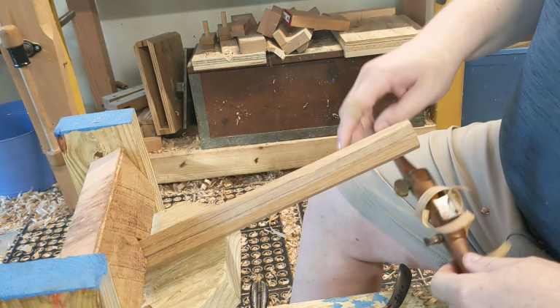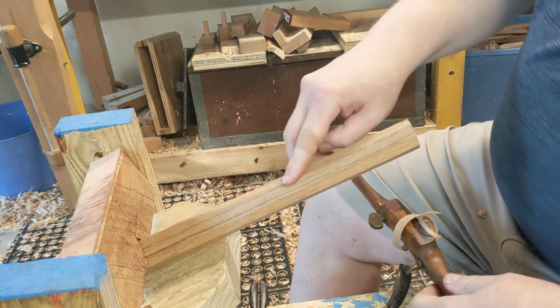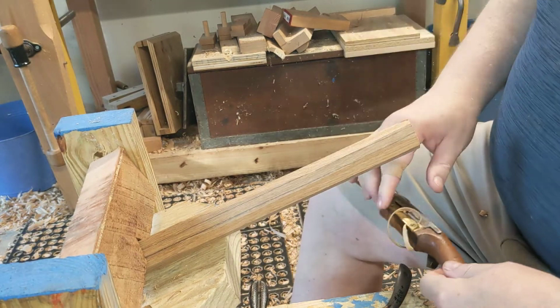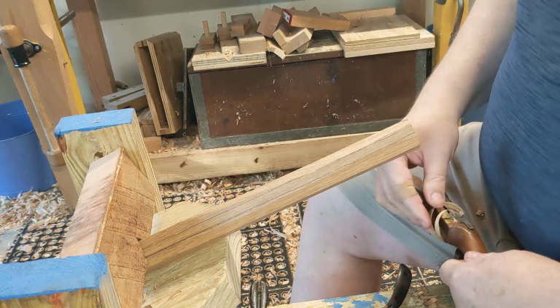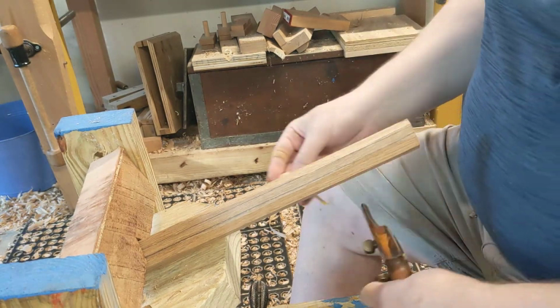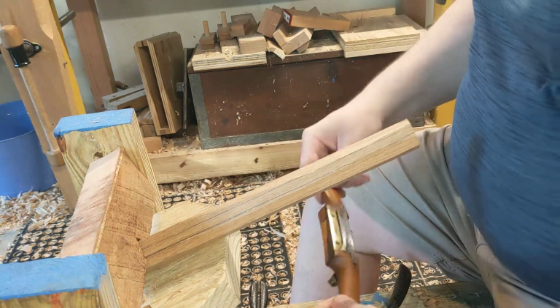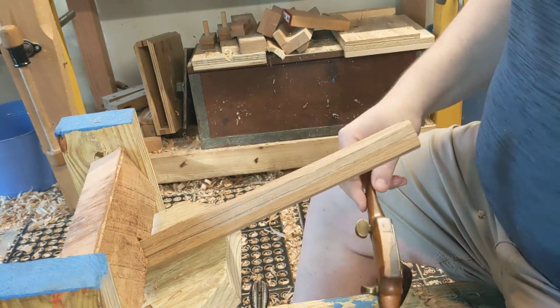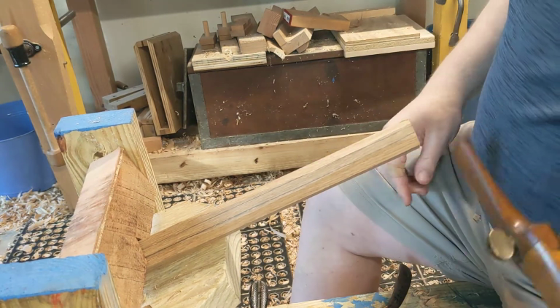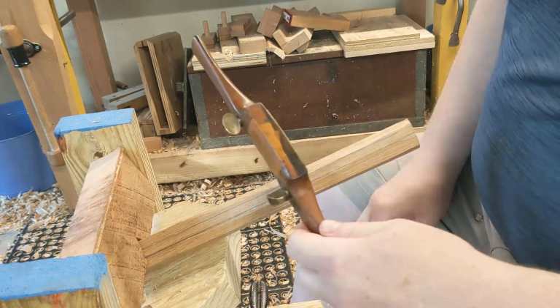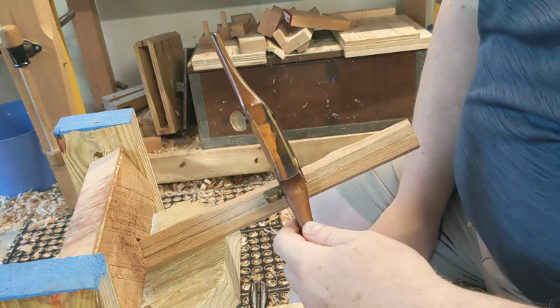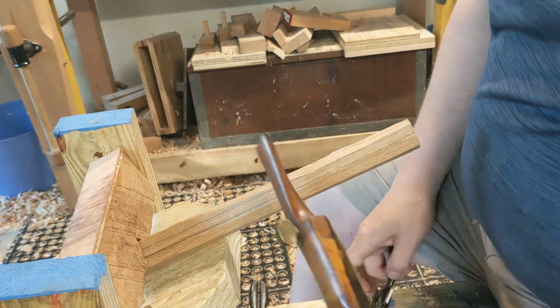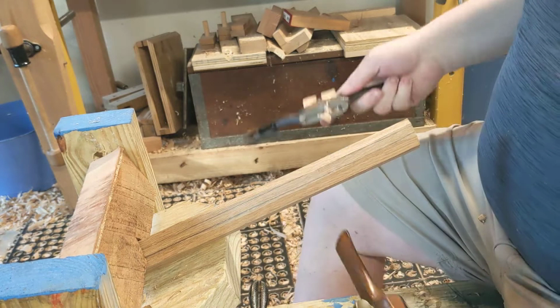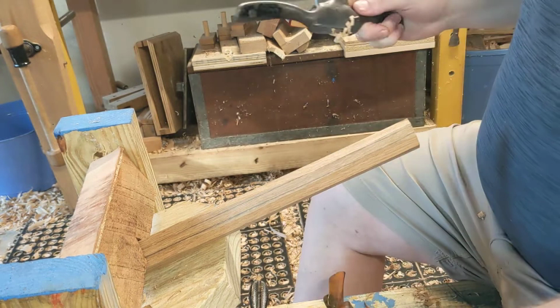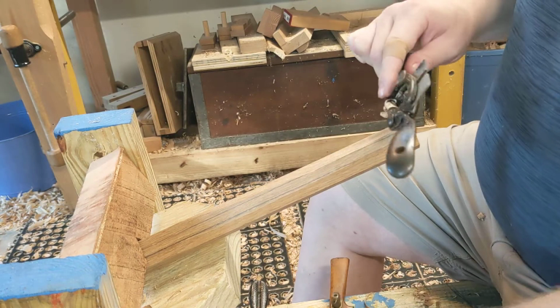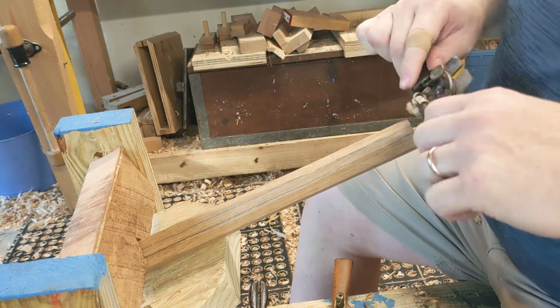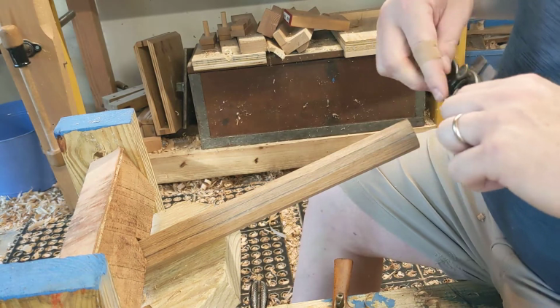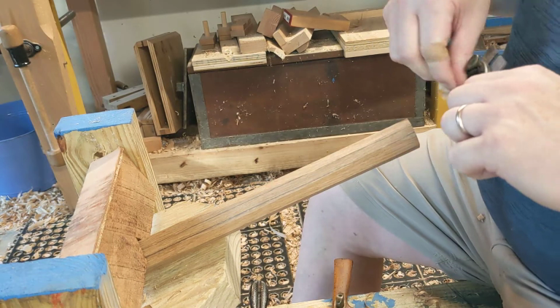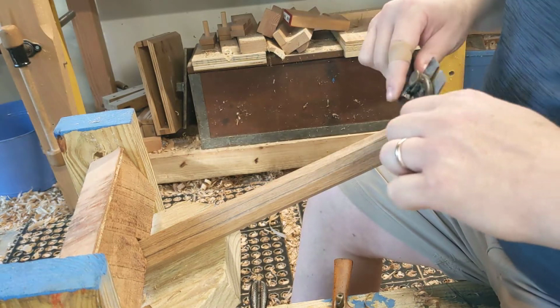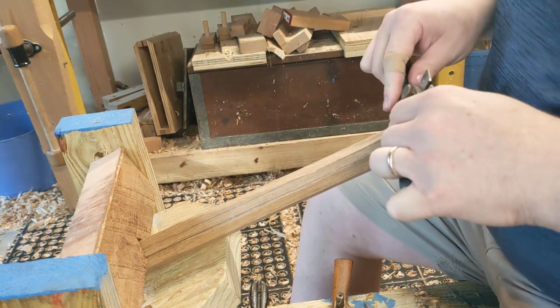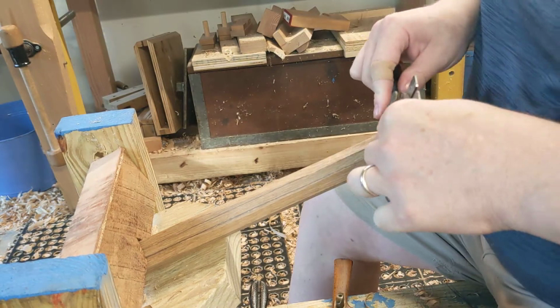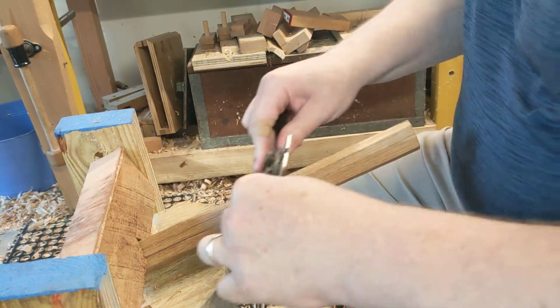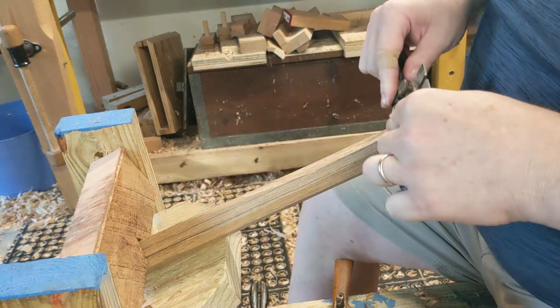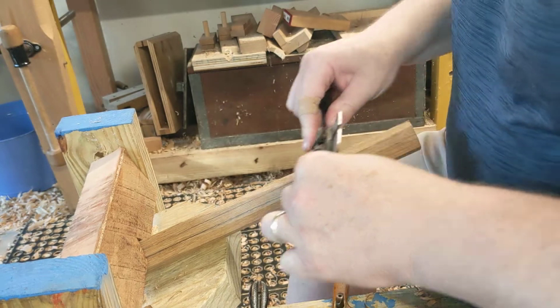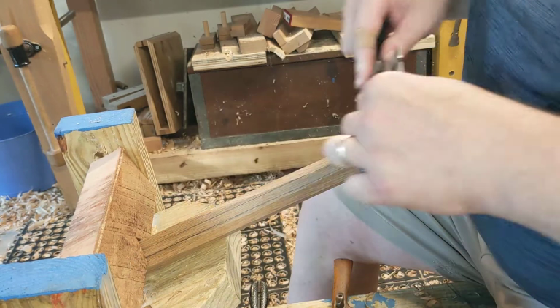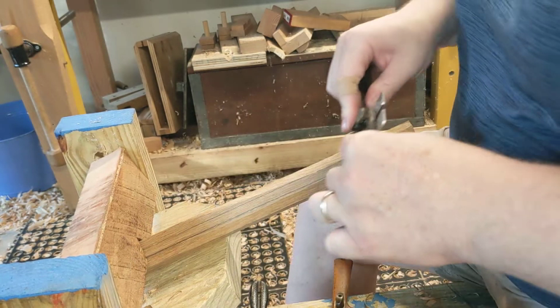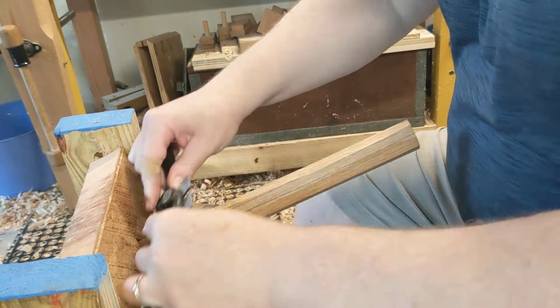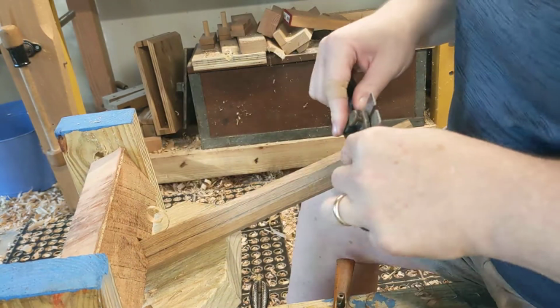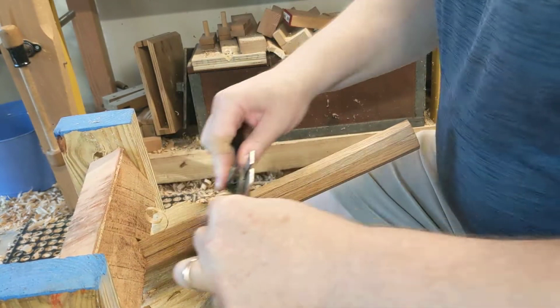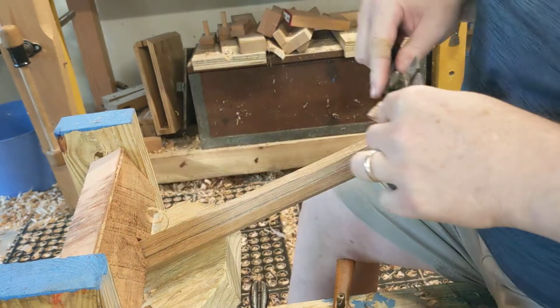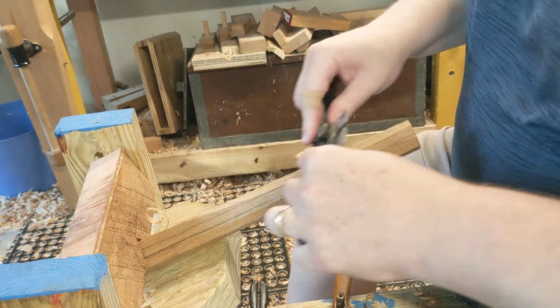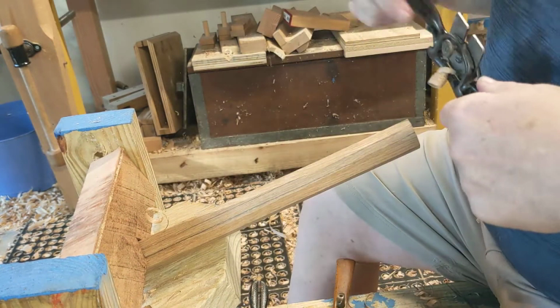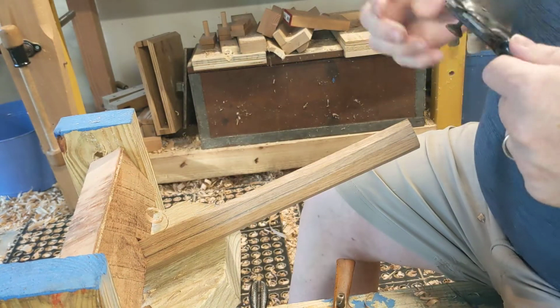Yeah, a lot of chatter there. This is set really thick, so I'll go back with a spokeshave that's set a little thinner to clean it up.